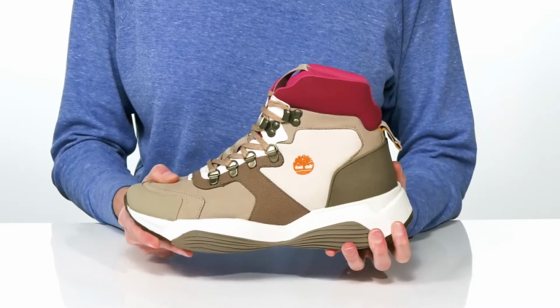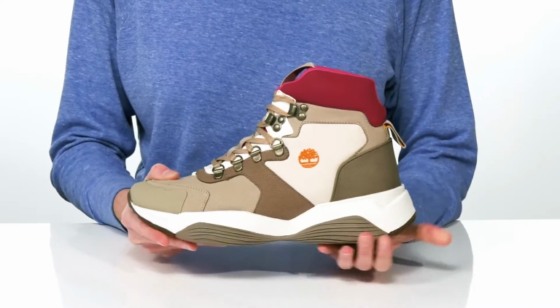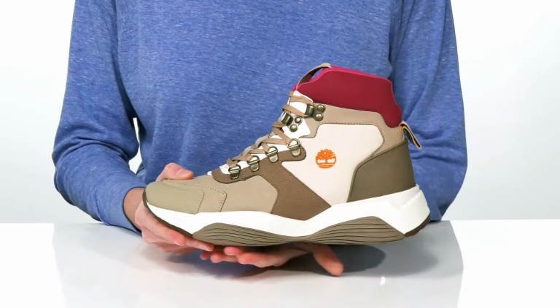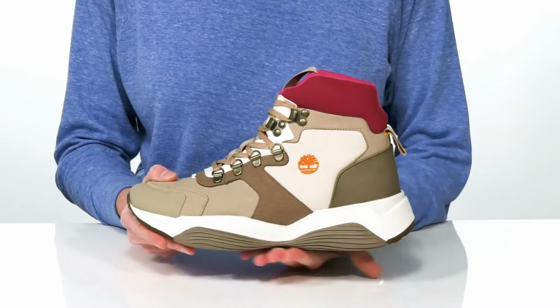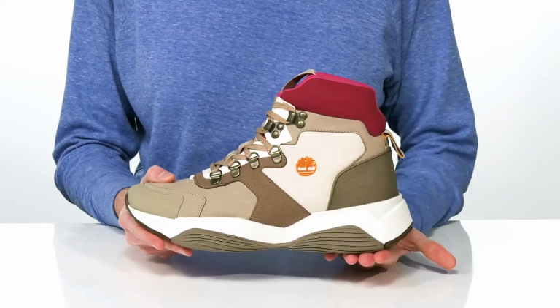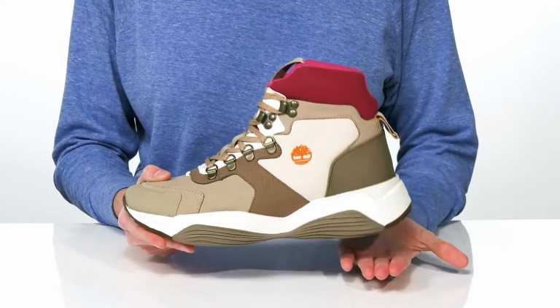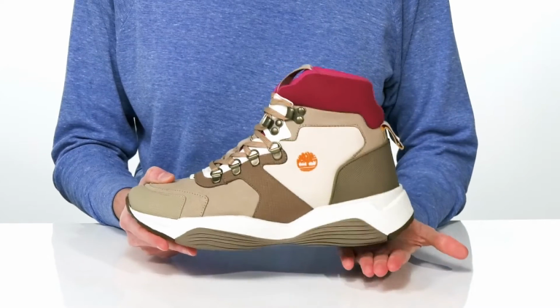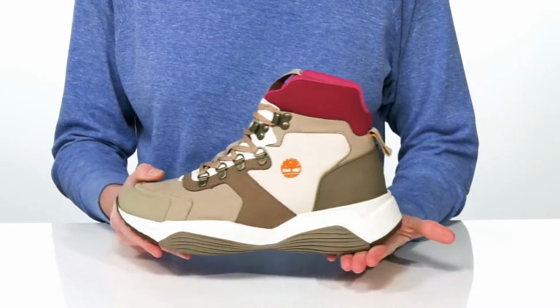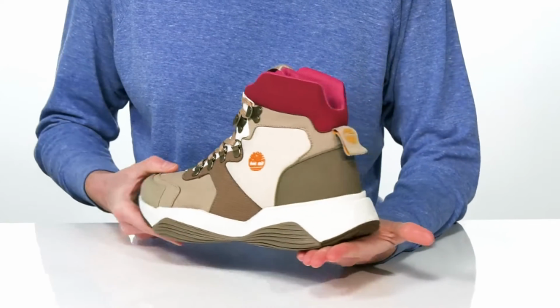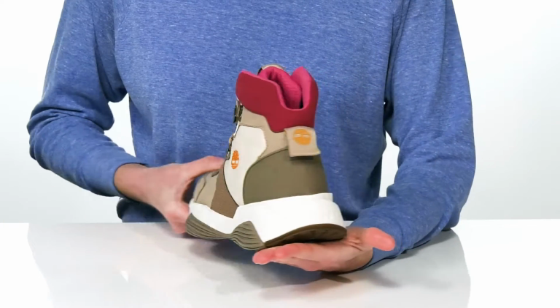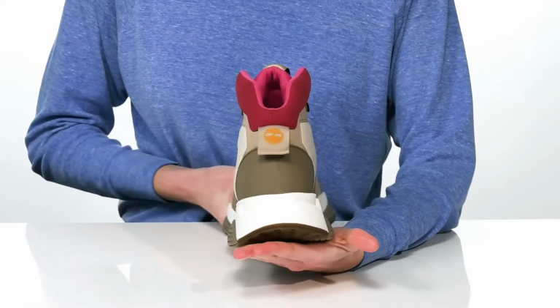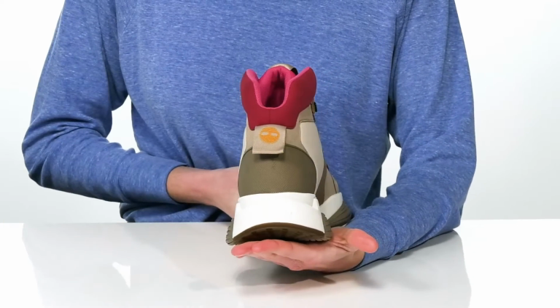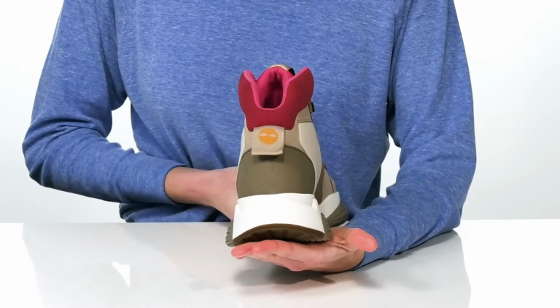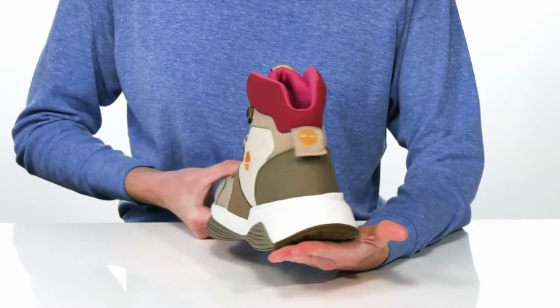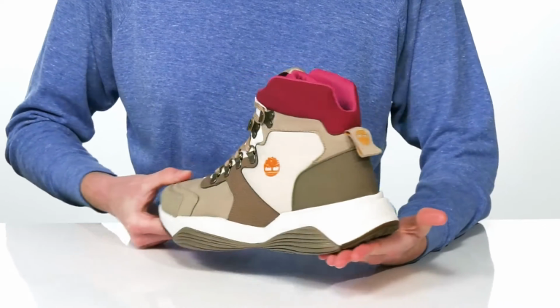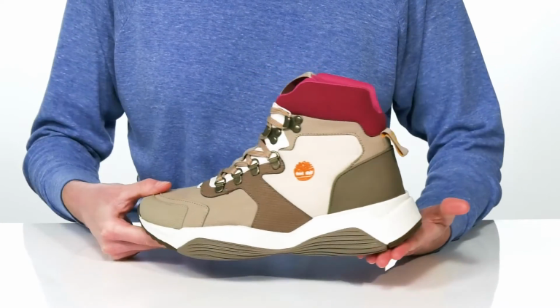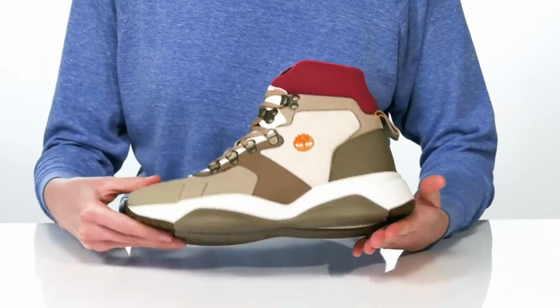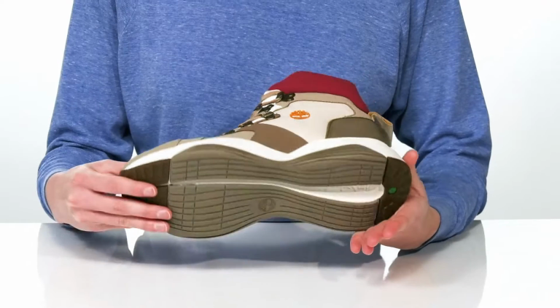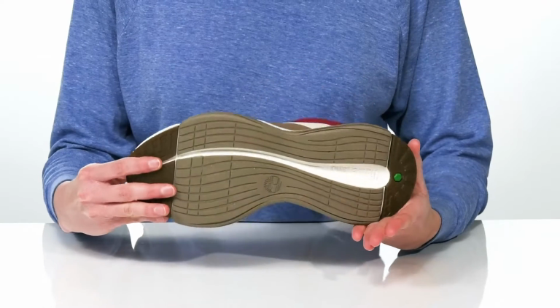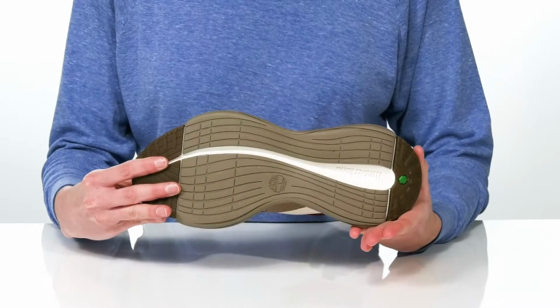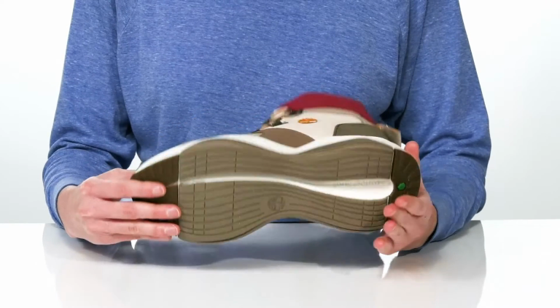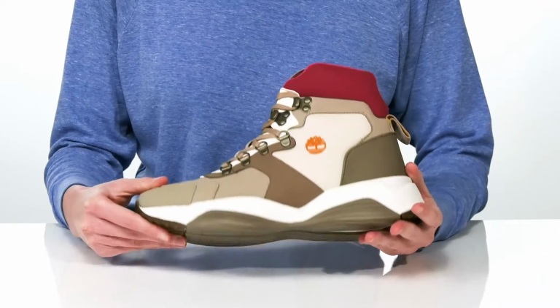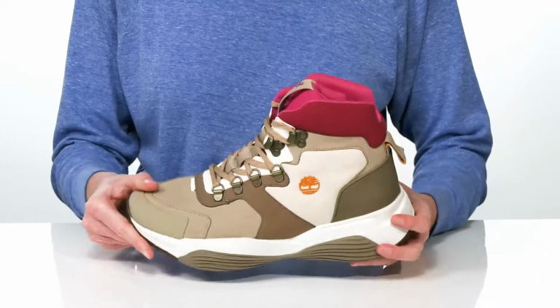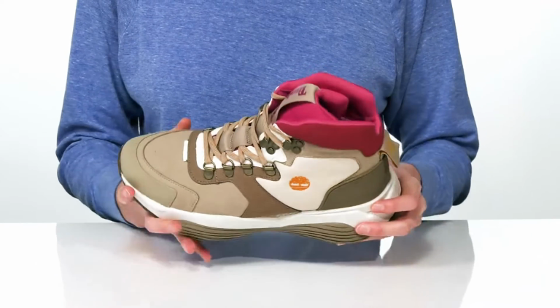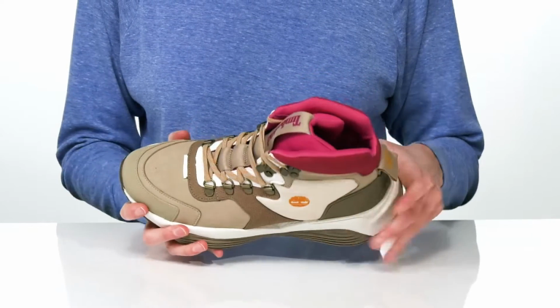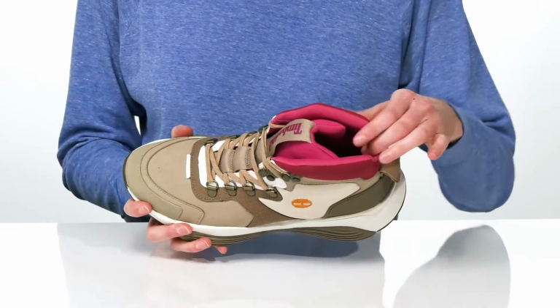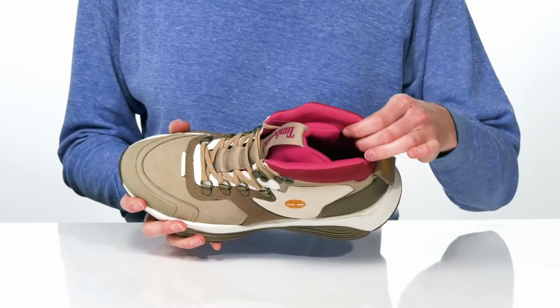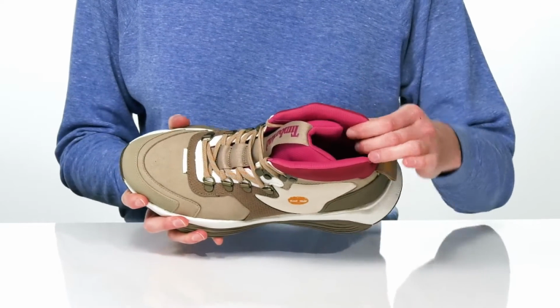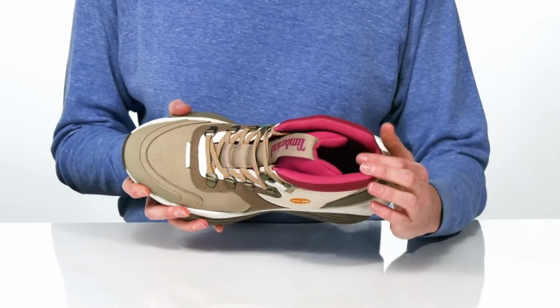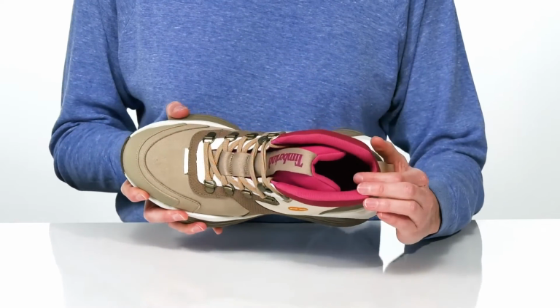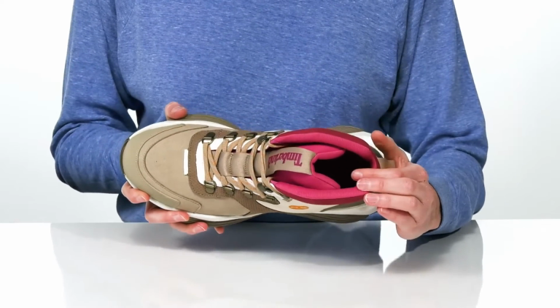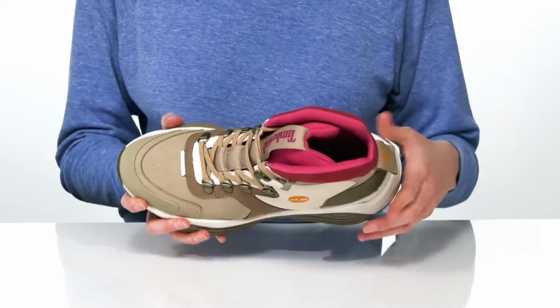The overall build of this shoe is pretty sturdy, but the foam midsole is cushioning enough to give you rebound throughout your journey. The outsole is textured for traction, and inside they have a cushioned collar and padded footbed.